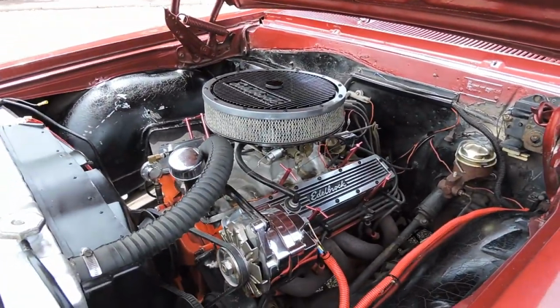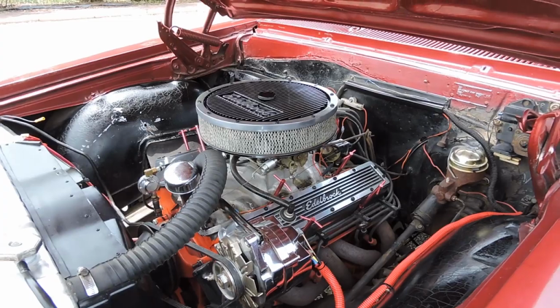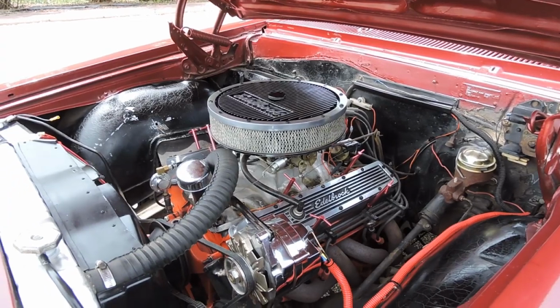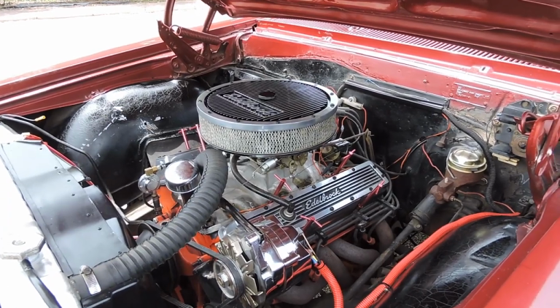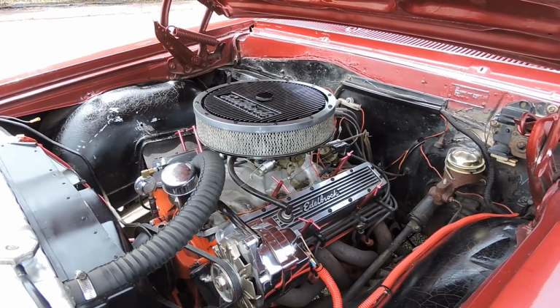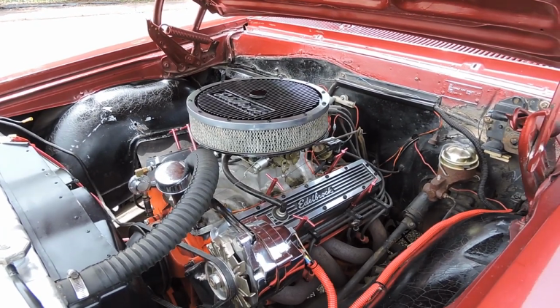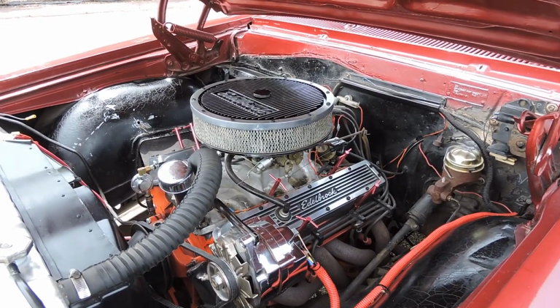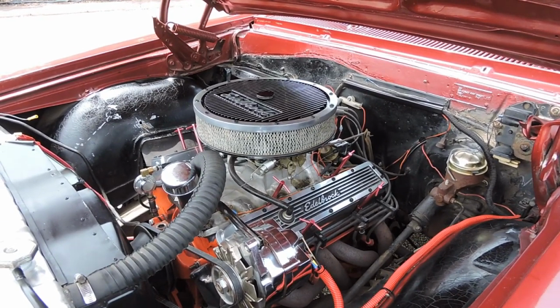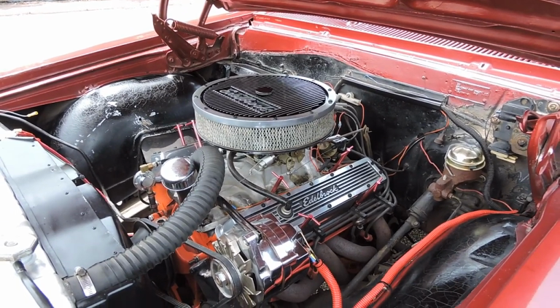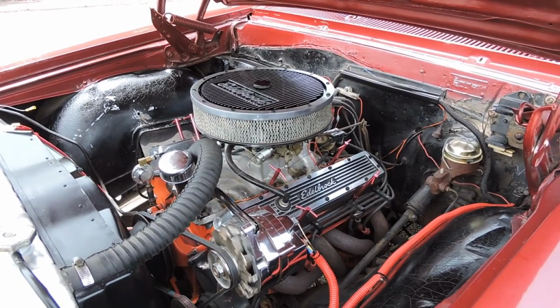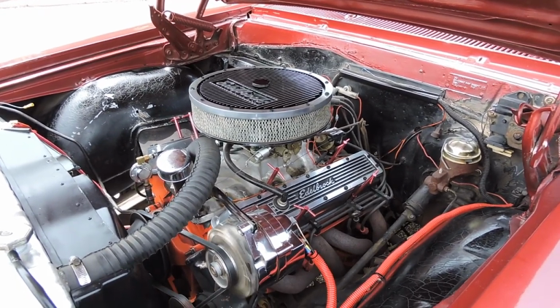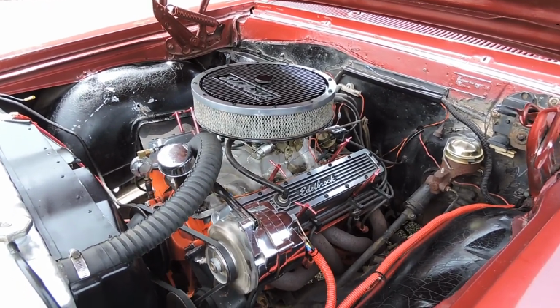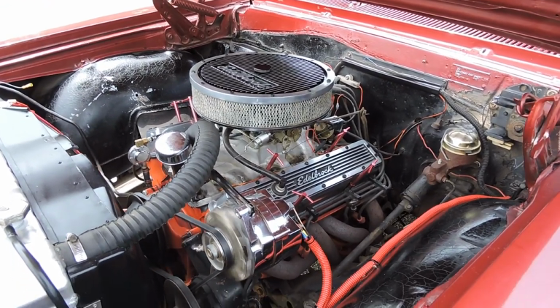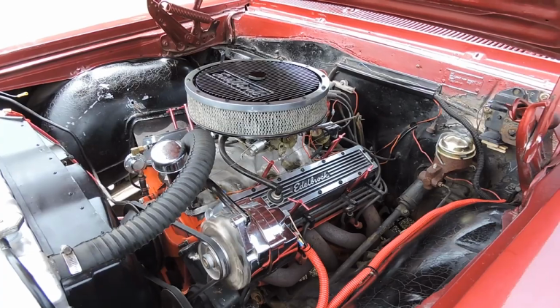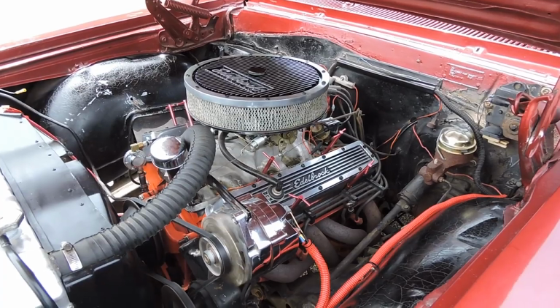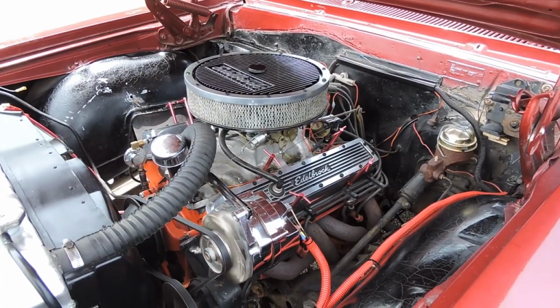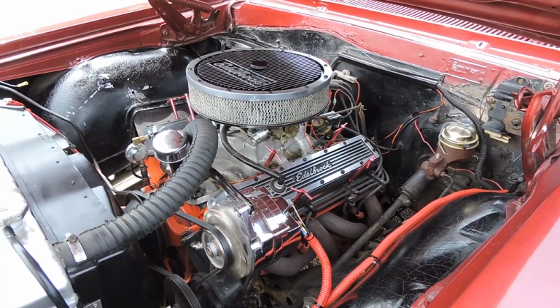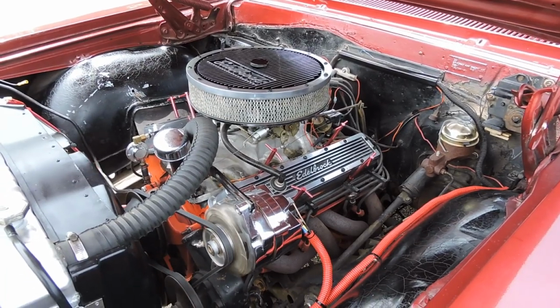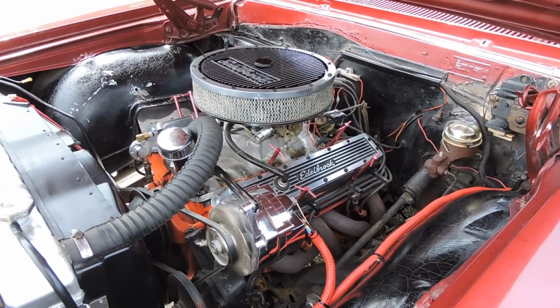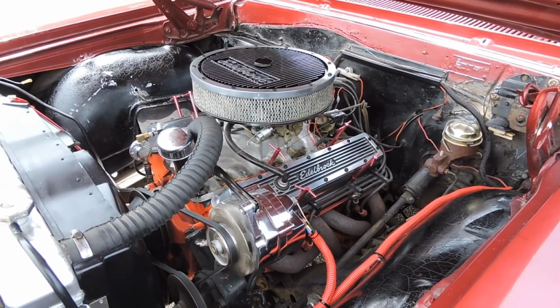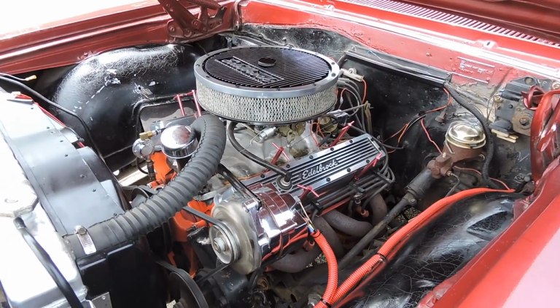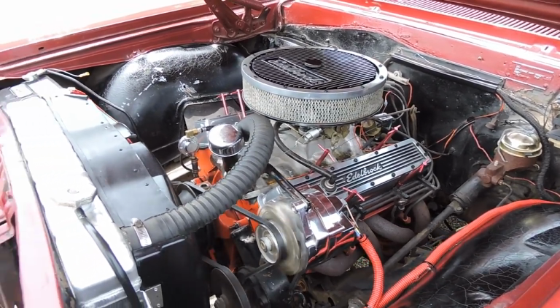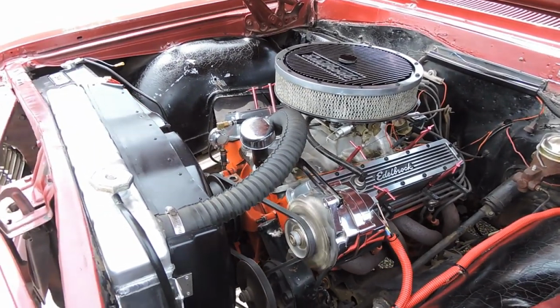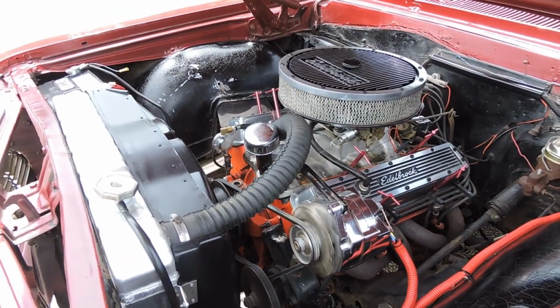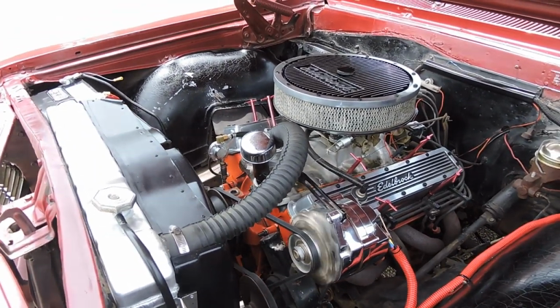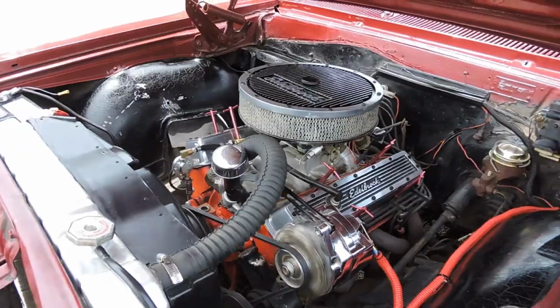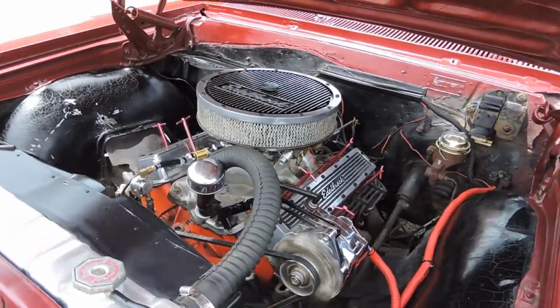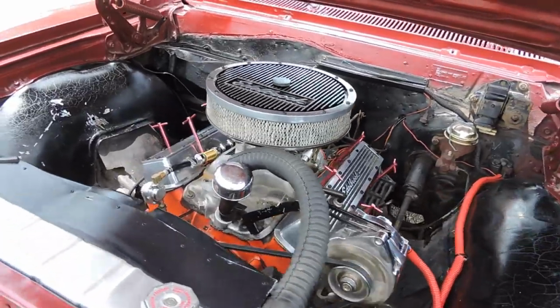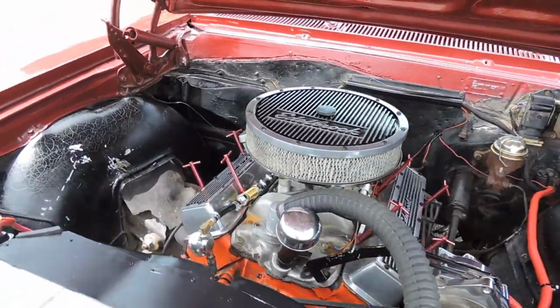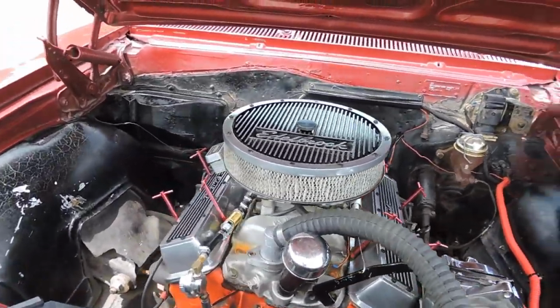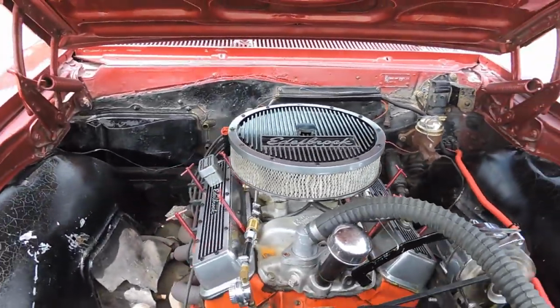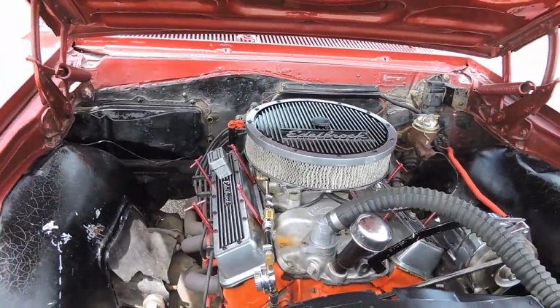As far as your engine goes, it's a 283 with a four-barrel carburetor. It does have headers, power steering, and an aluminum radiator. The engine sounds good and runs well.